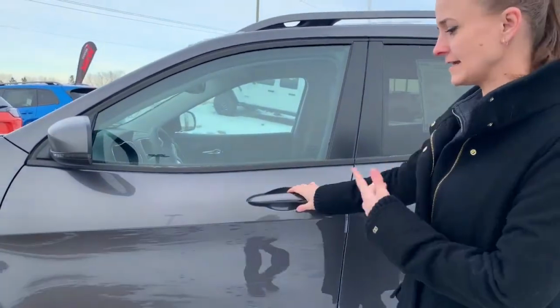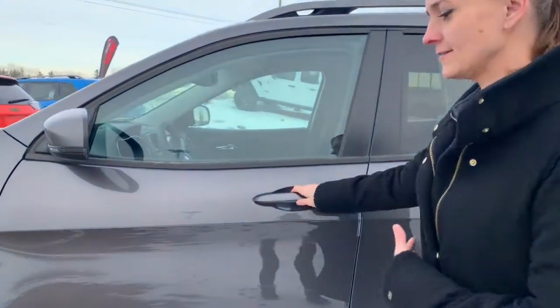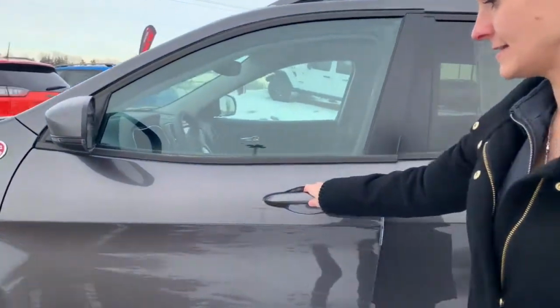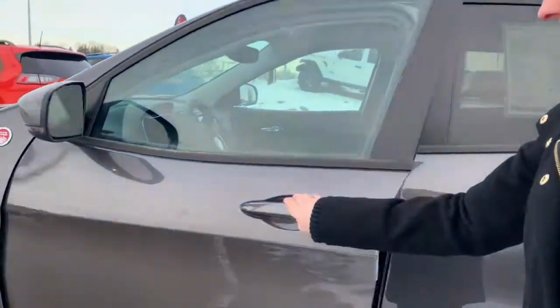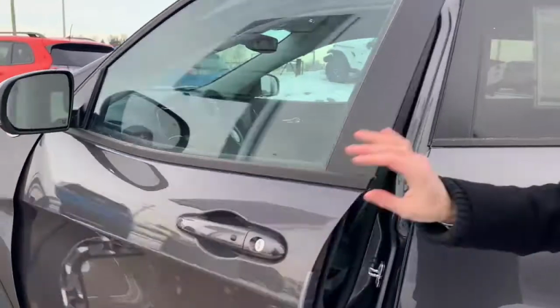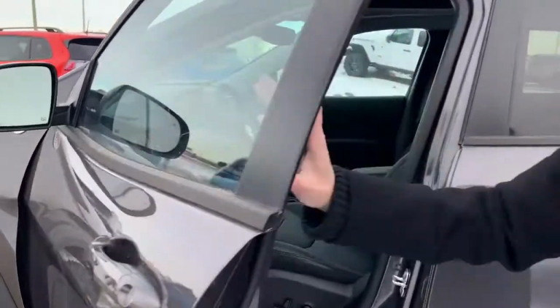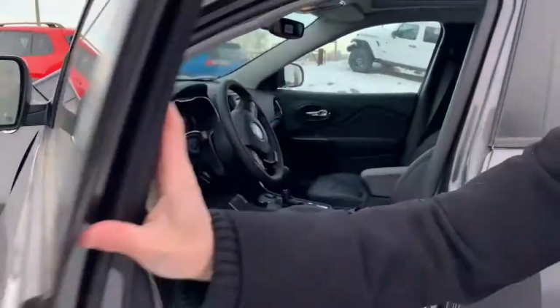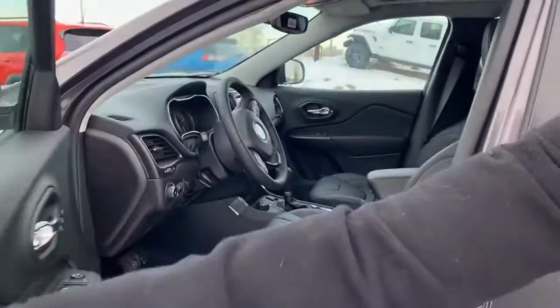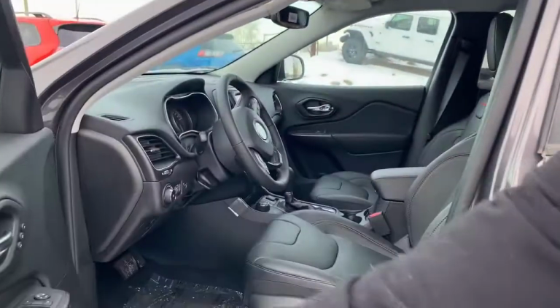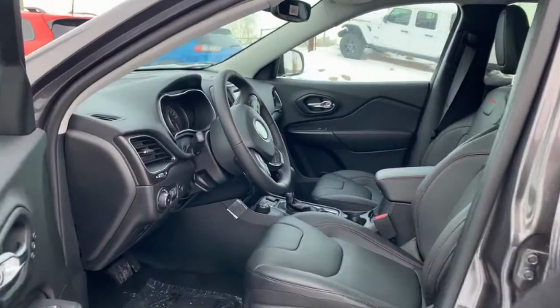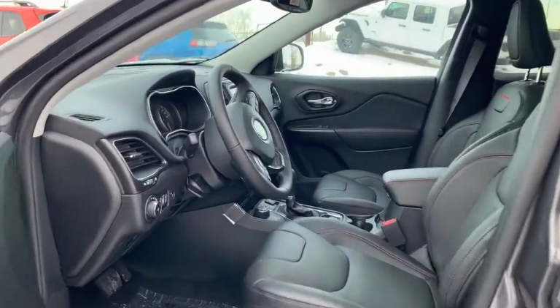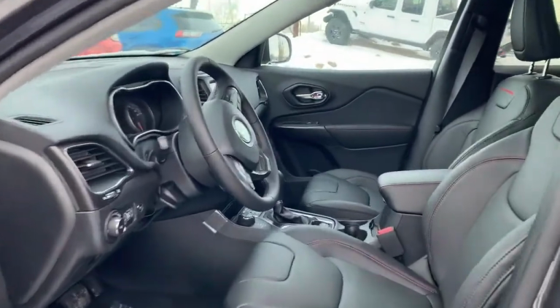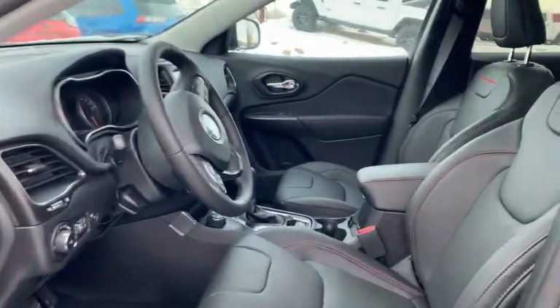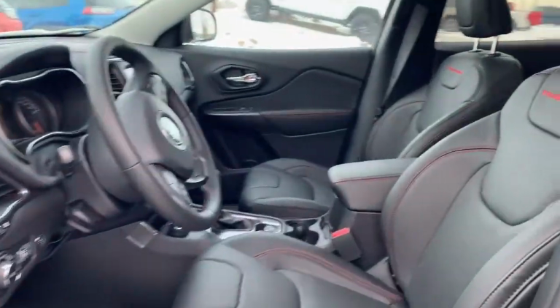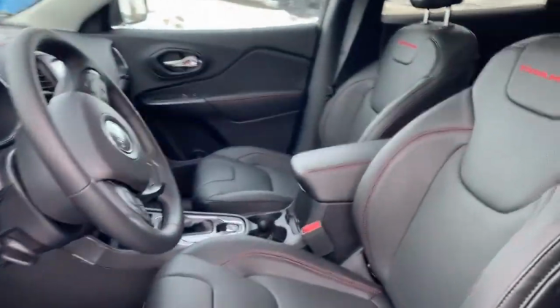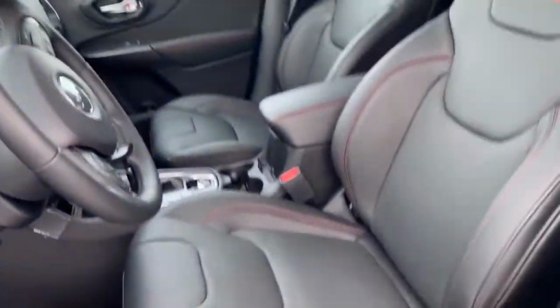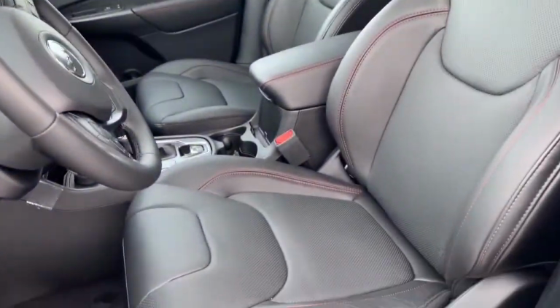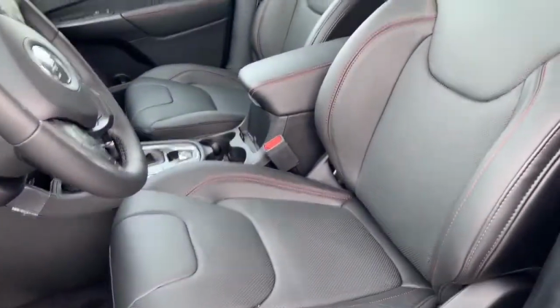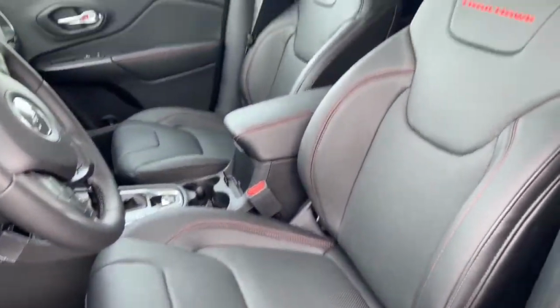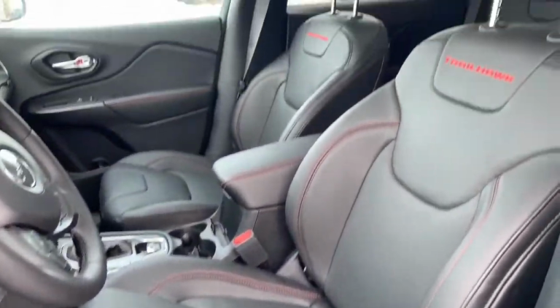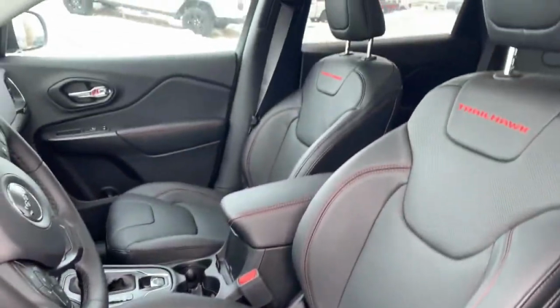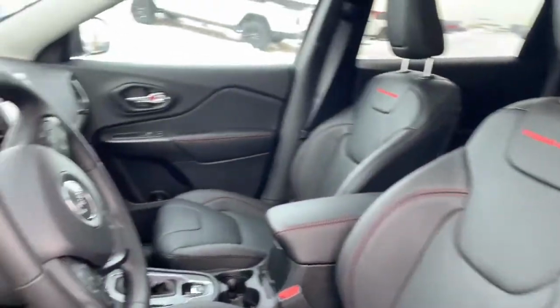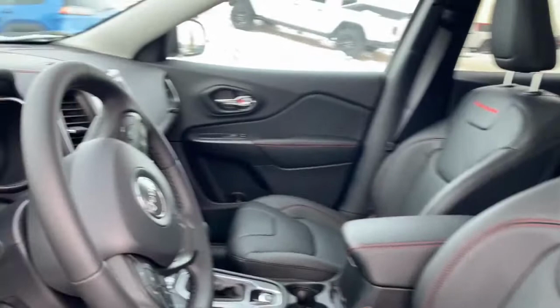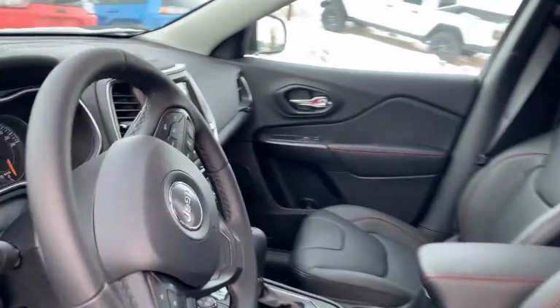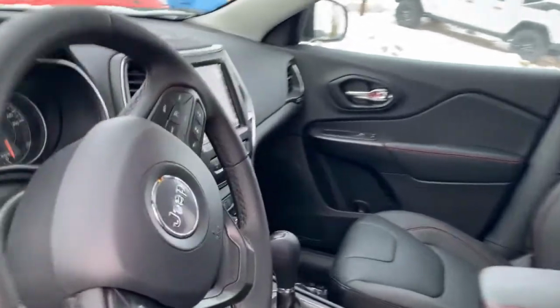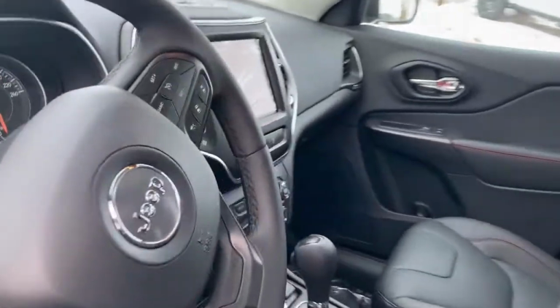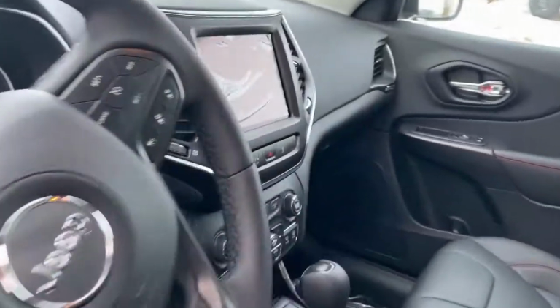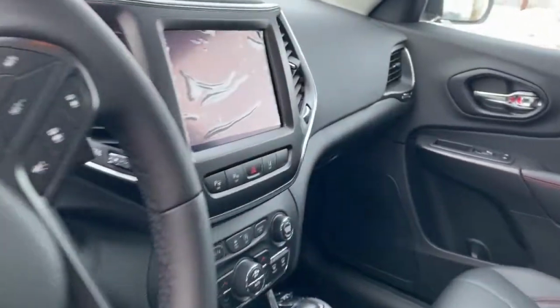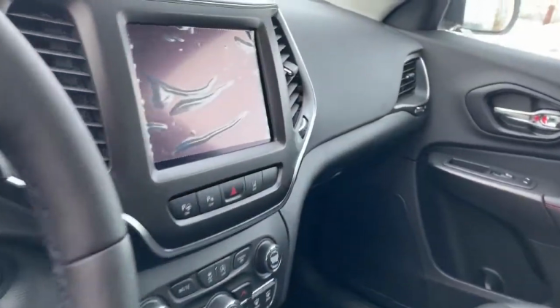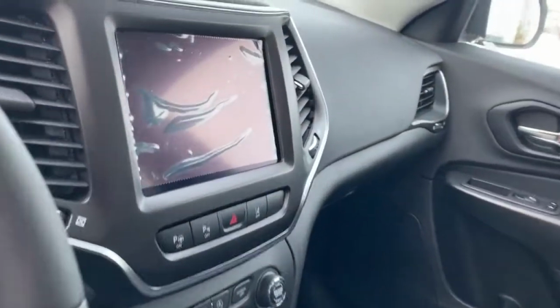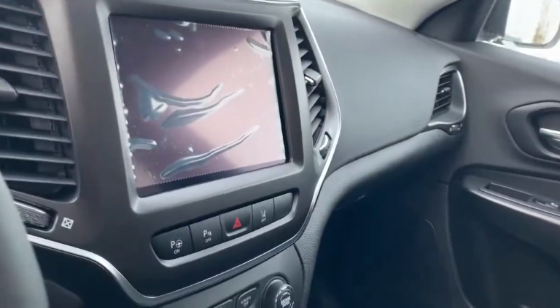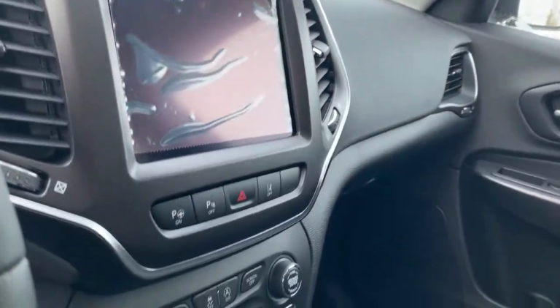Let's take a look inside. You have power driver seat, heated seats, heated steering wheel, panoramic sunroof.